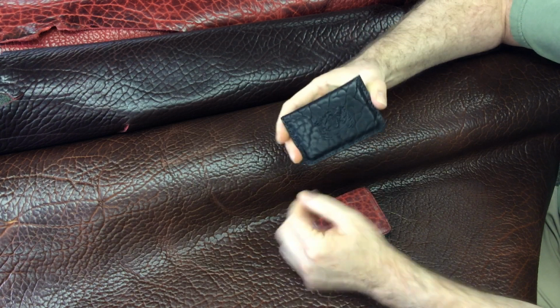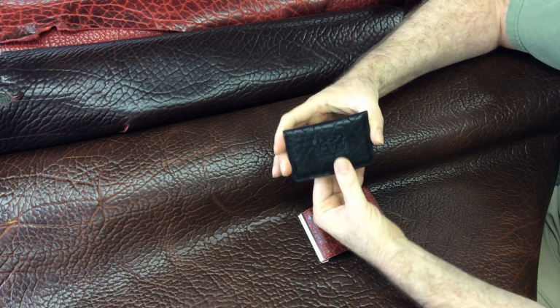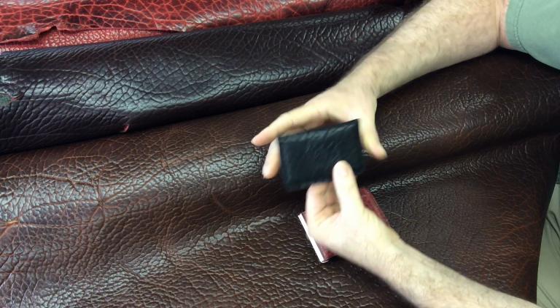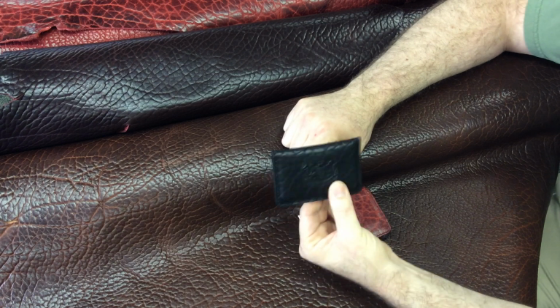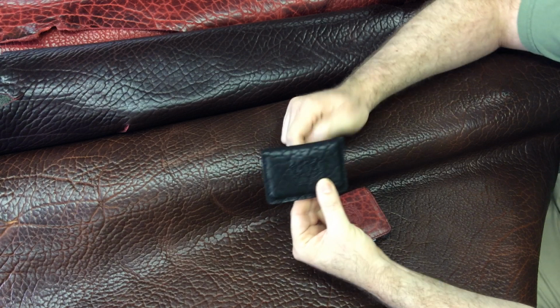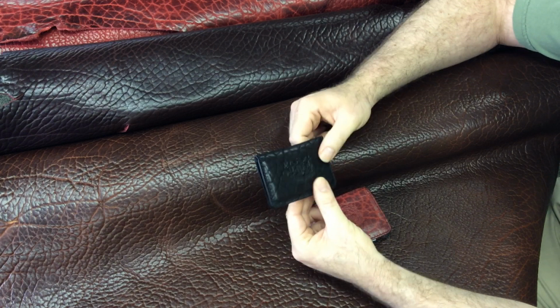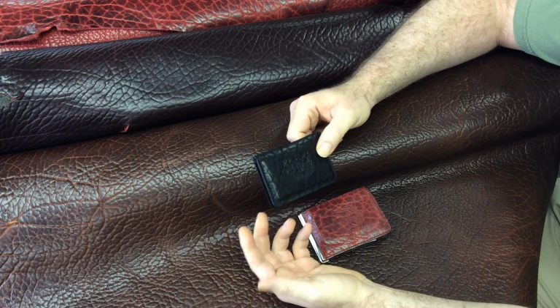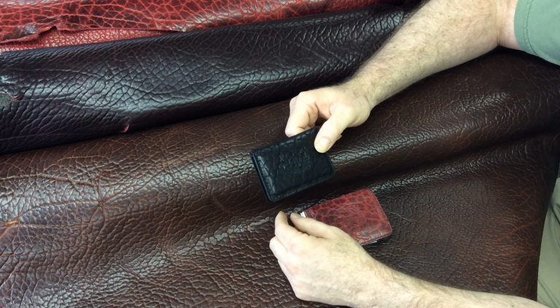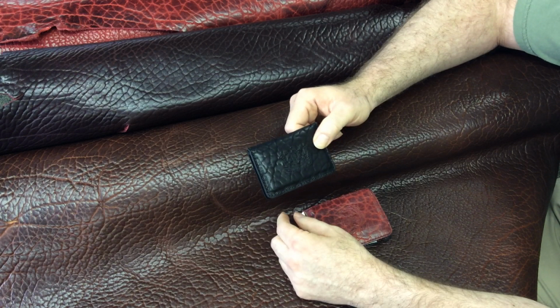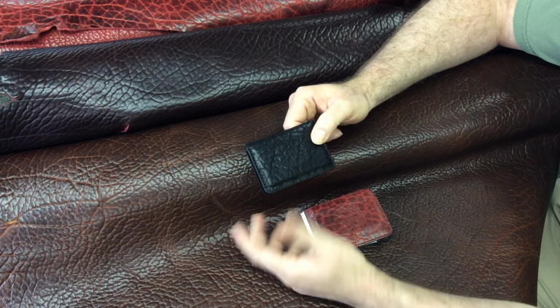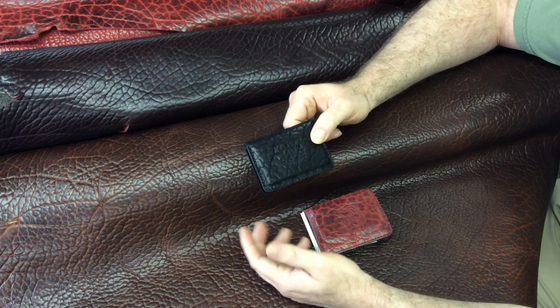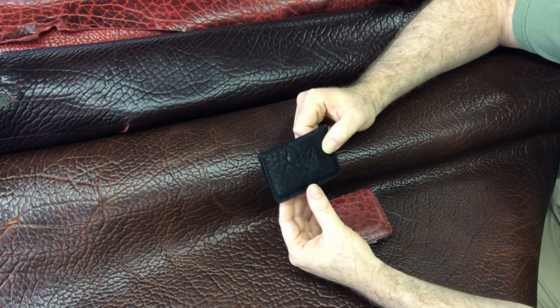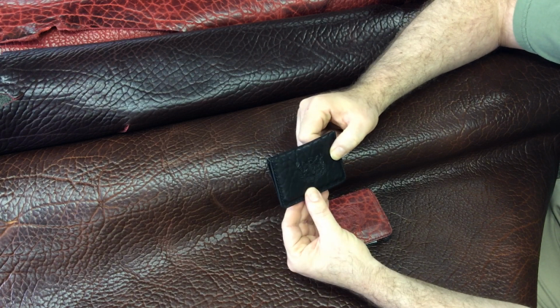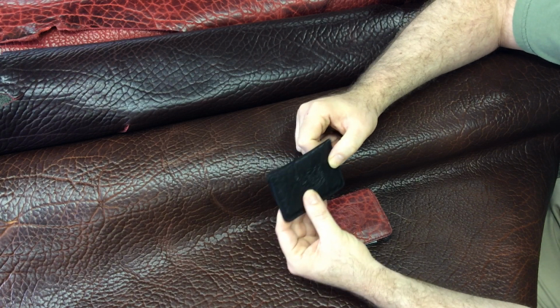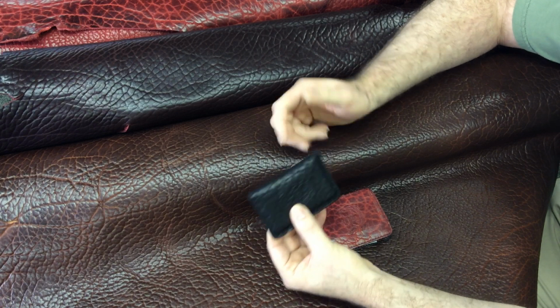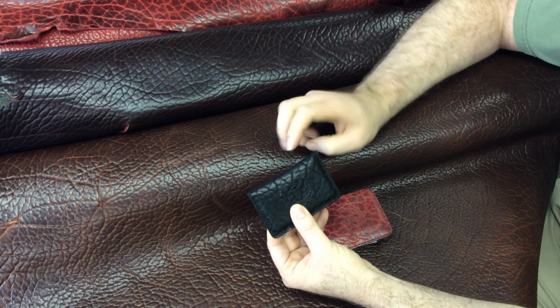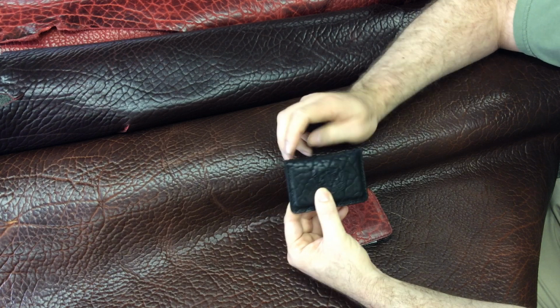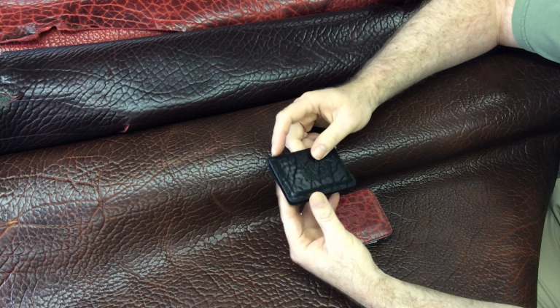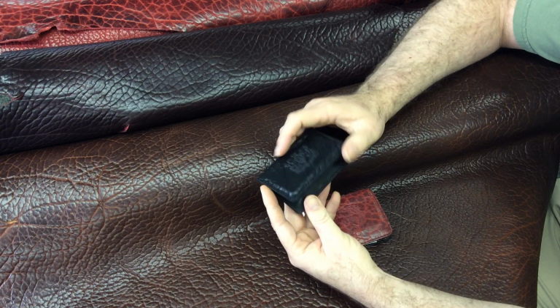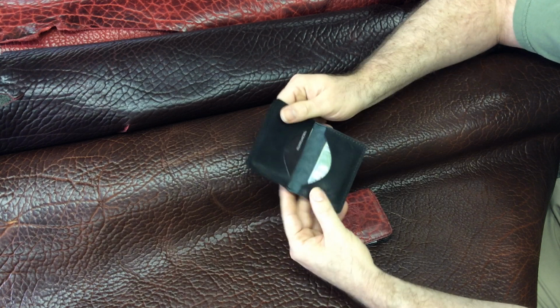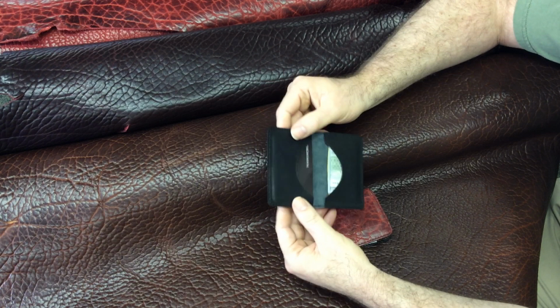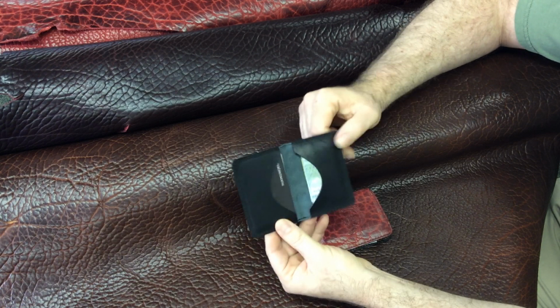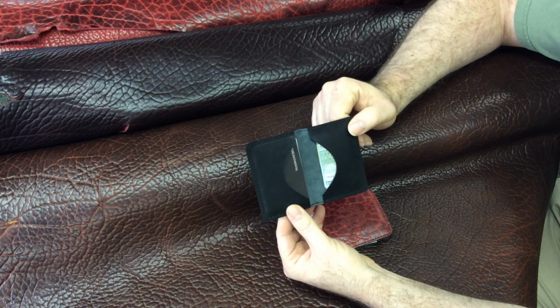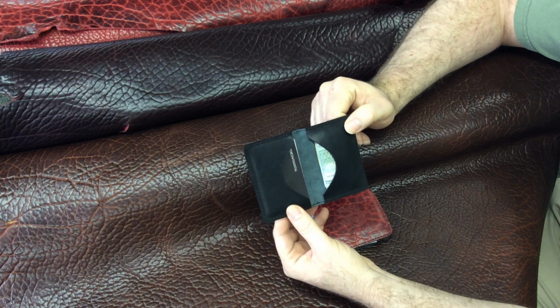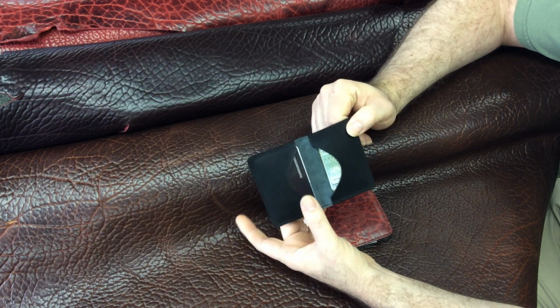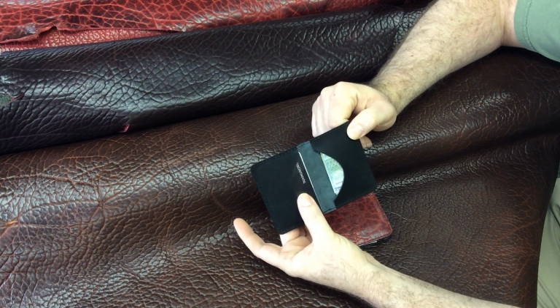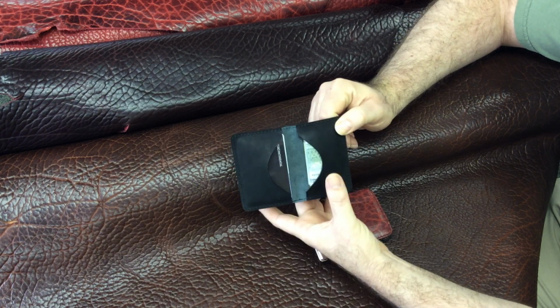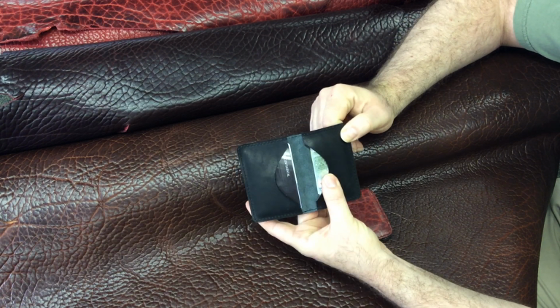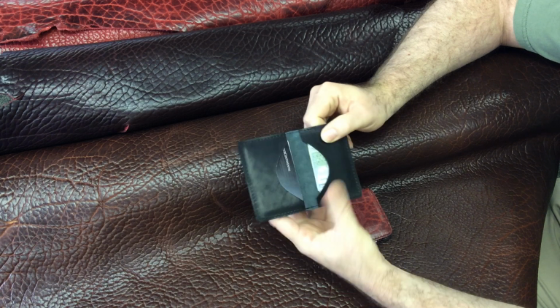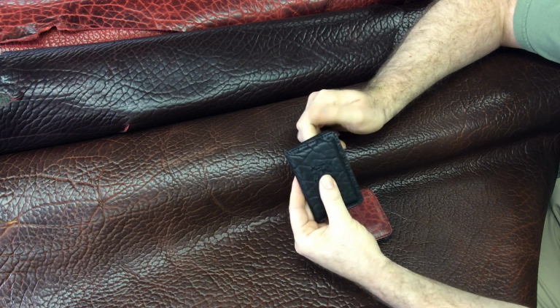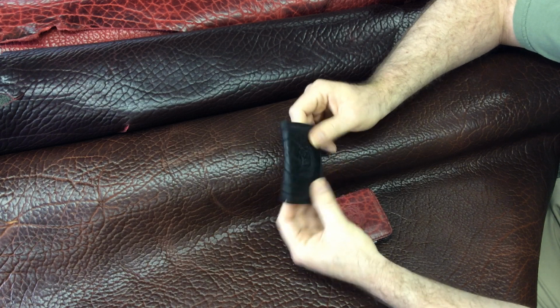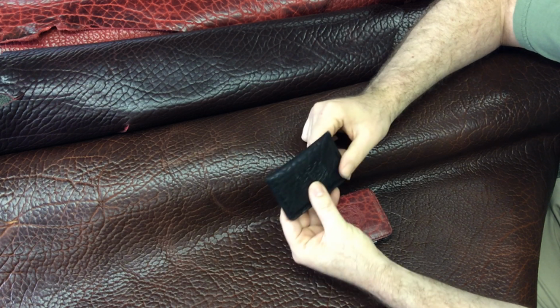So this wallet can be used two ways: stacks of credit cards, business cards, or both on each side. Or it can be used as a super minimalist wallet with cards on one side and cash double folded on the other.